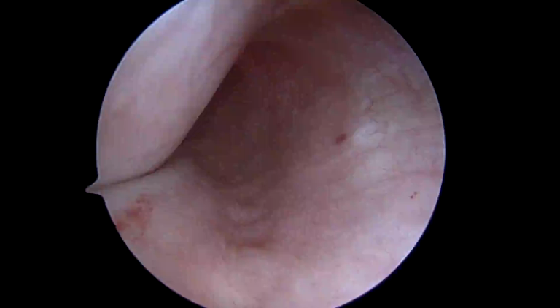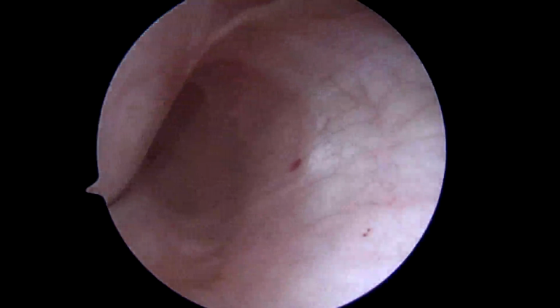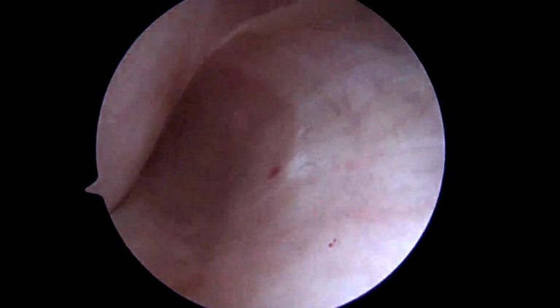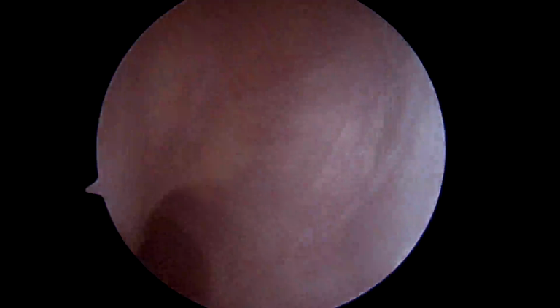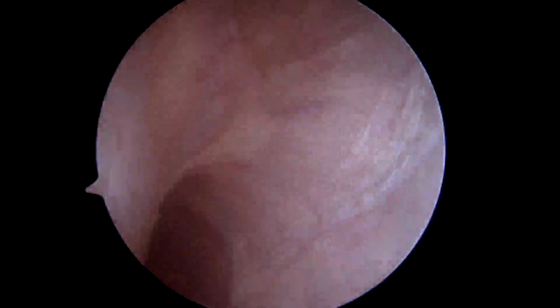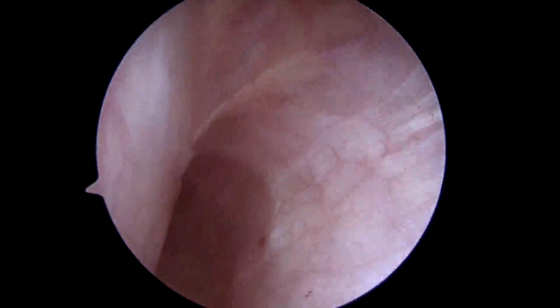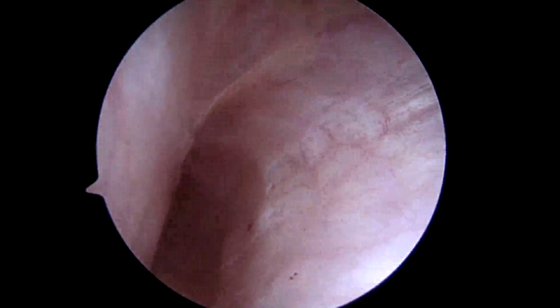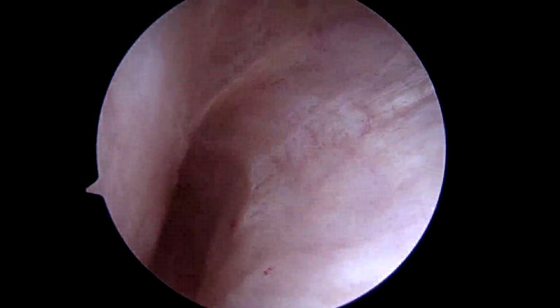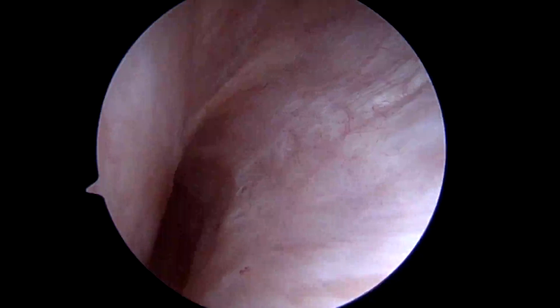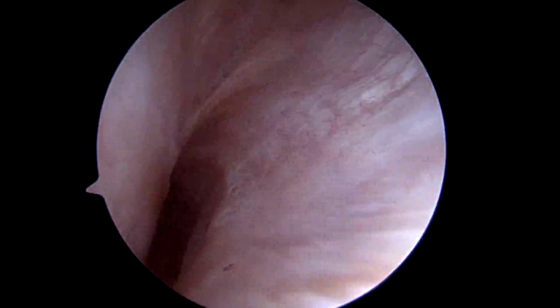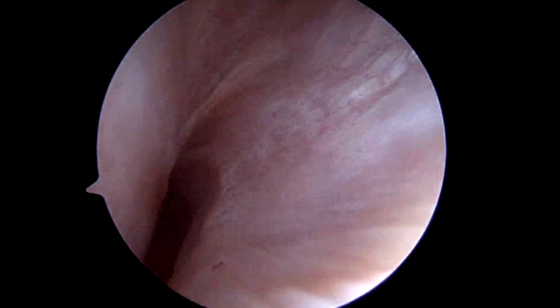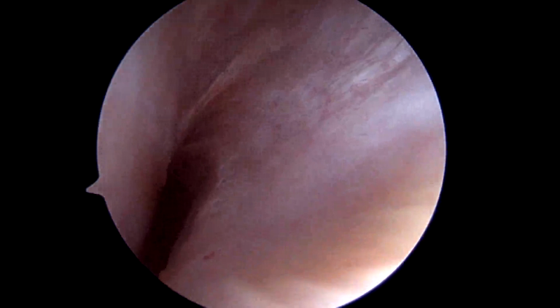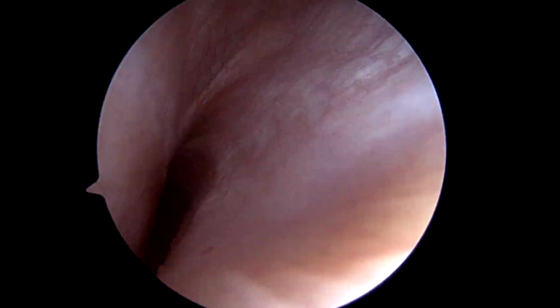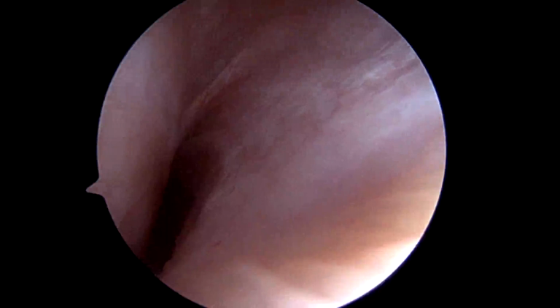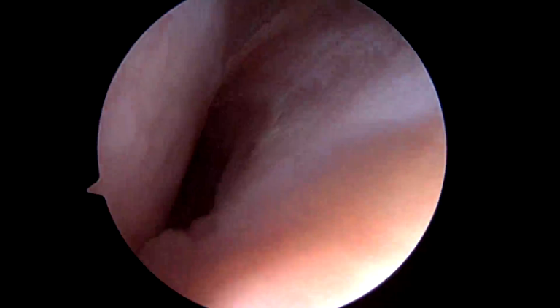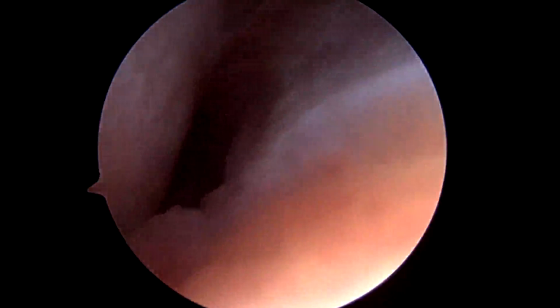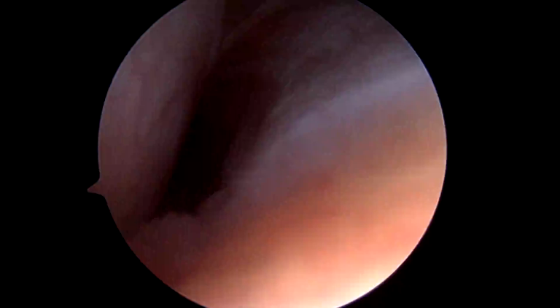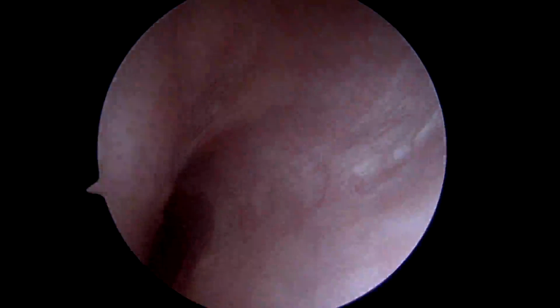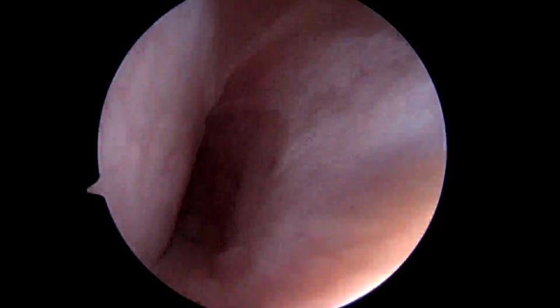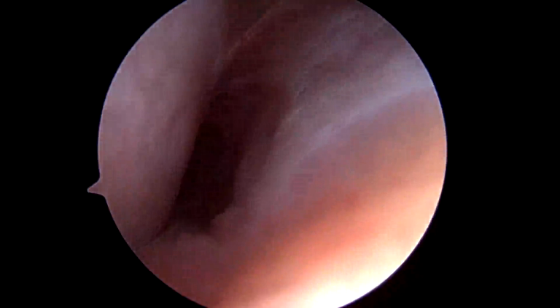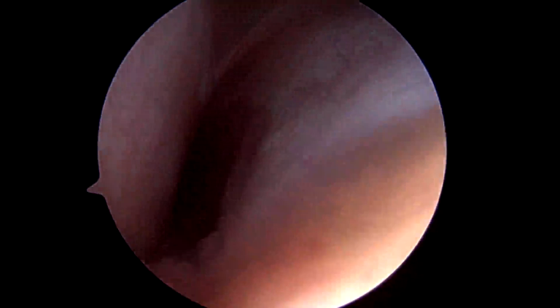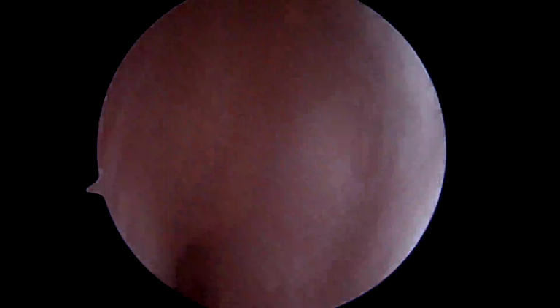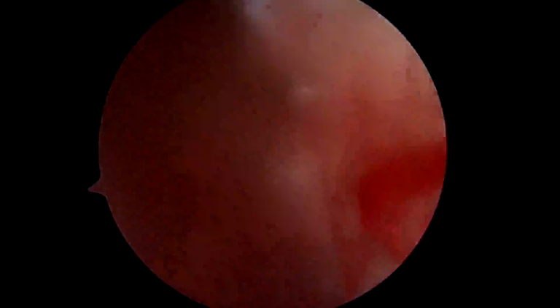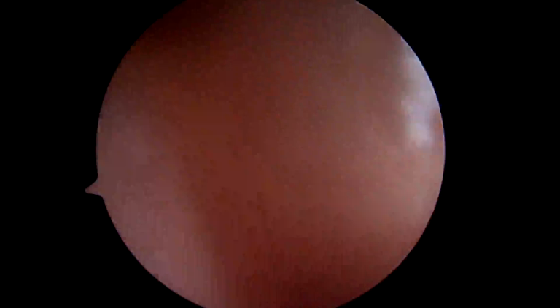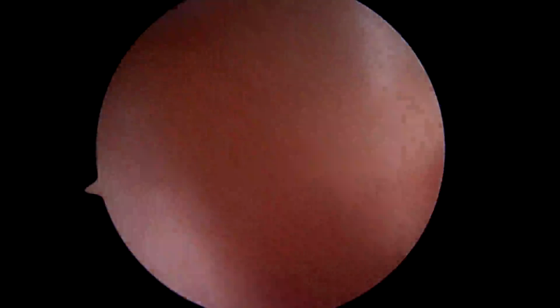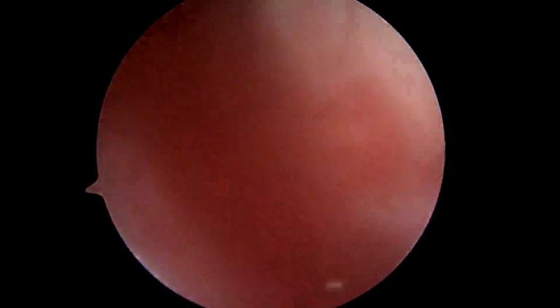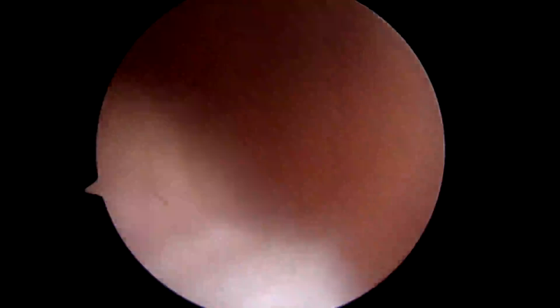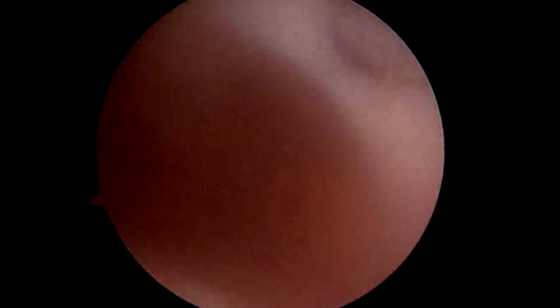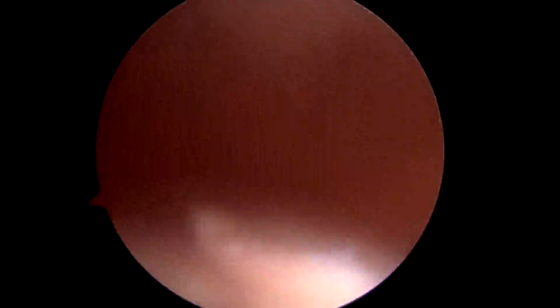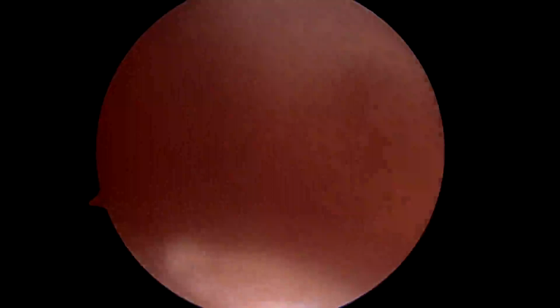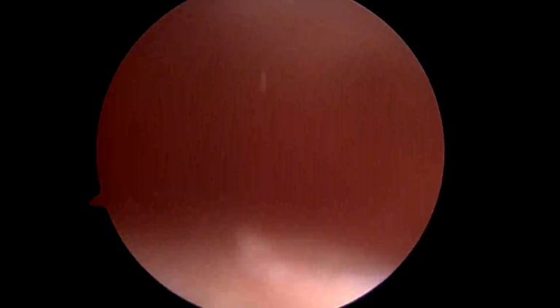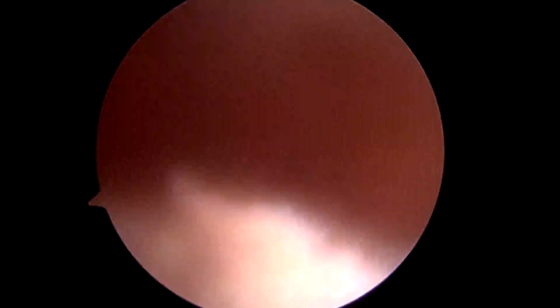The medial gutter — this is pretty clear. We'll take care of that in a minute; we're going to go around to the lateral gutter next.